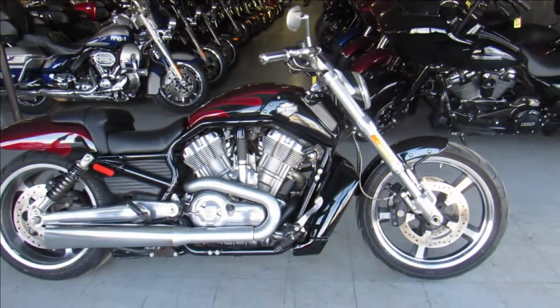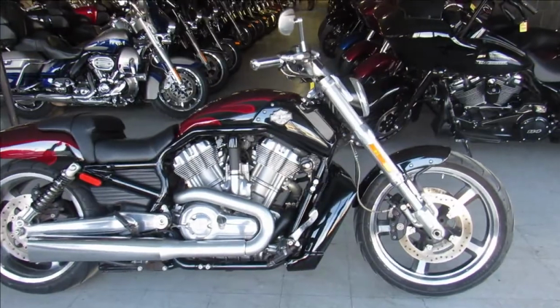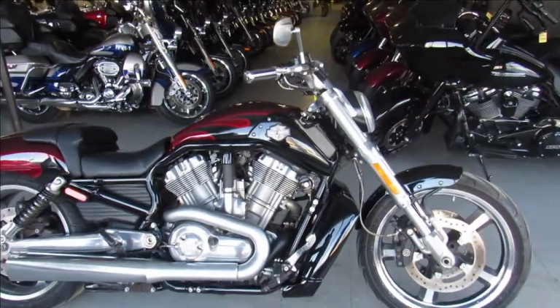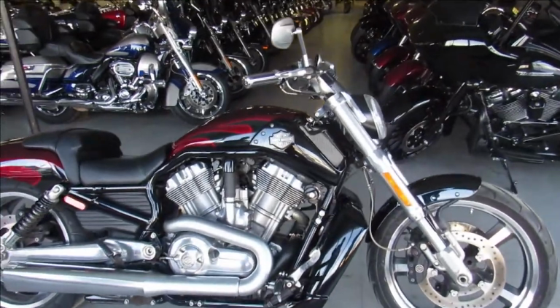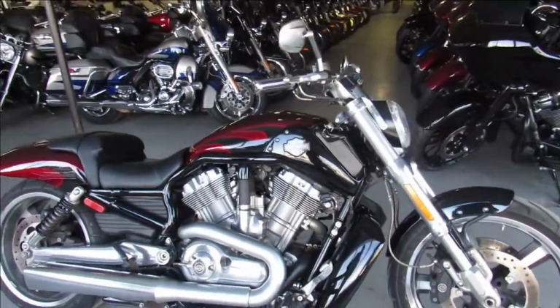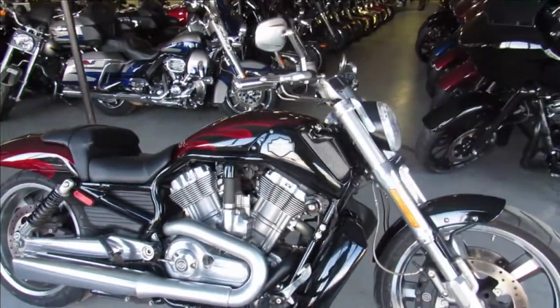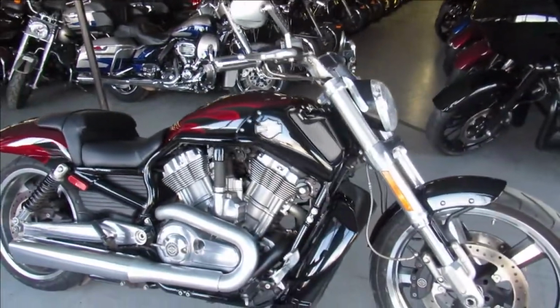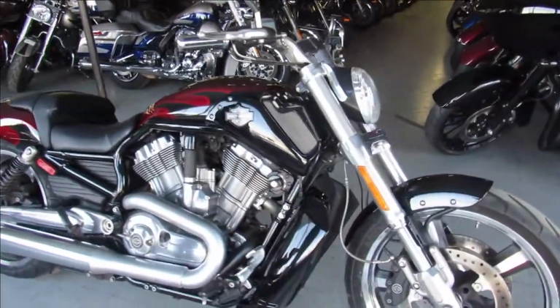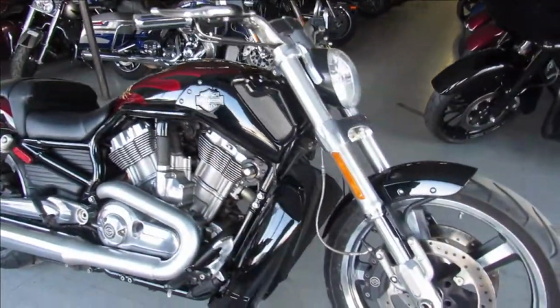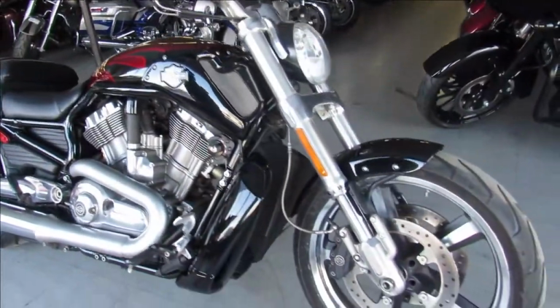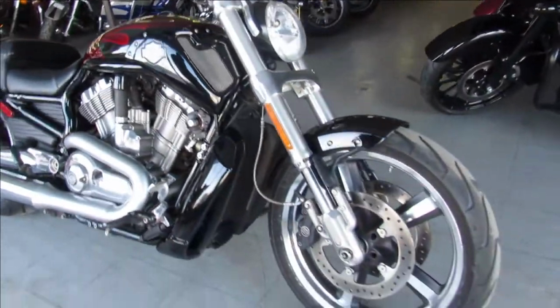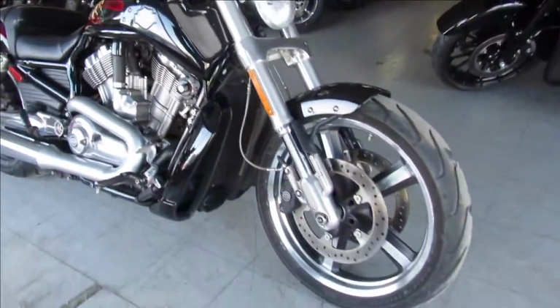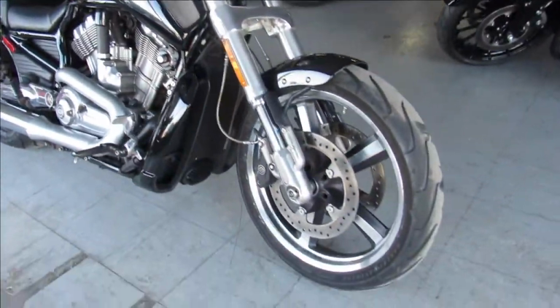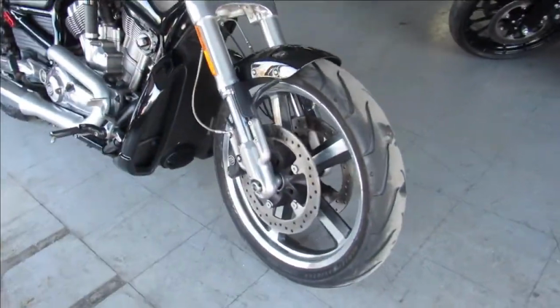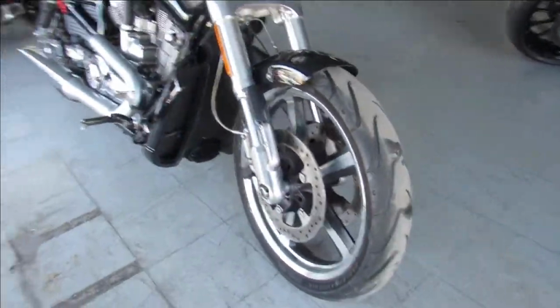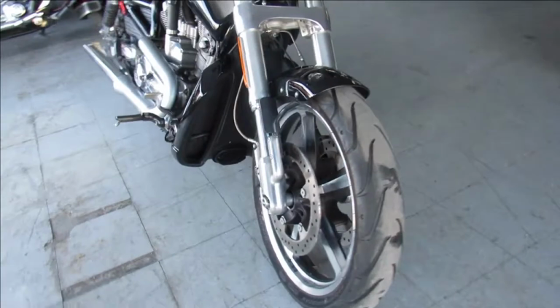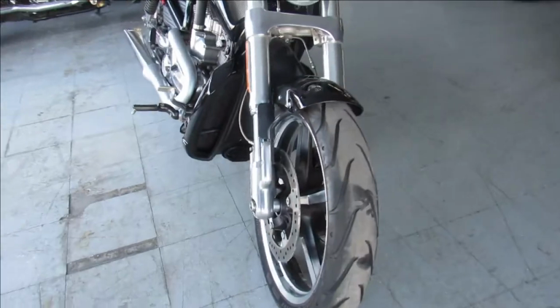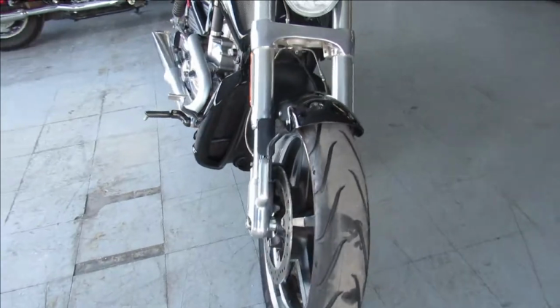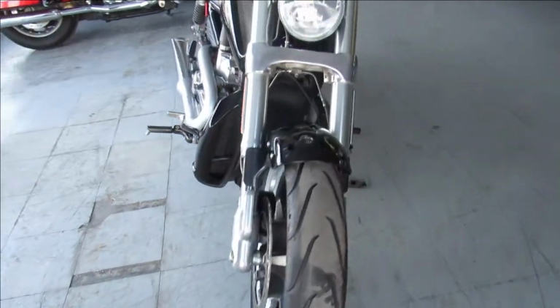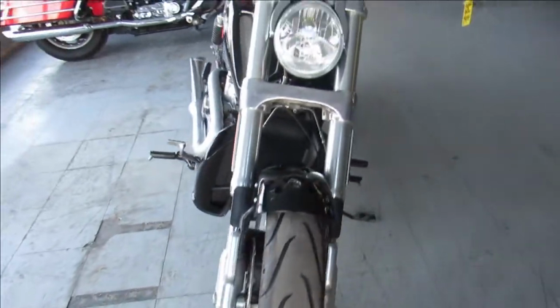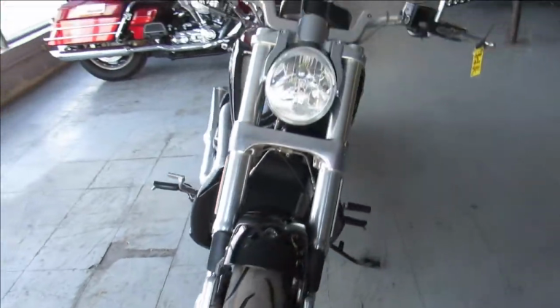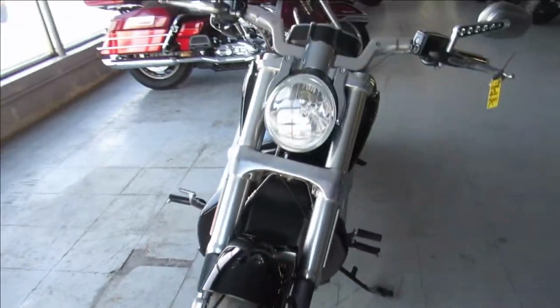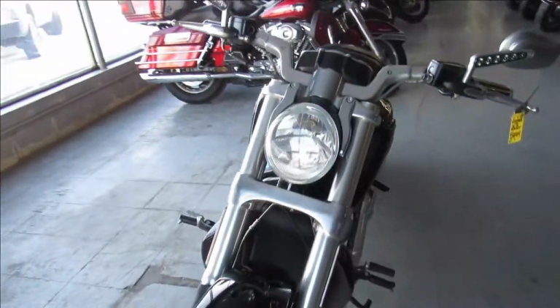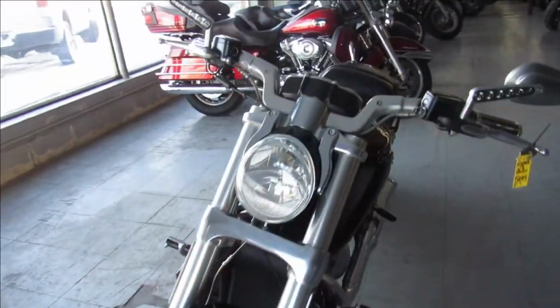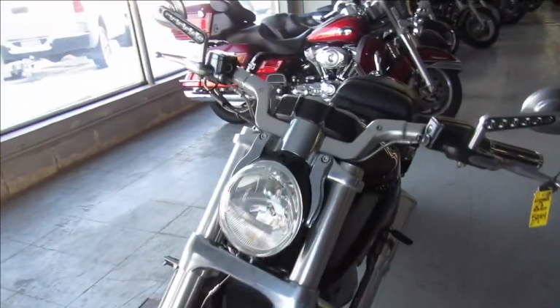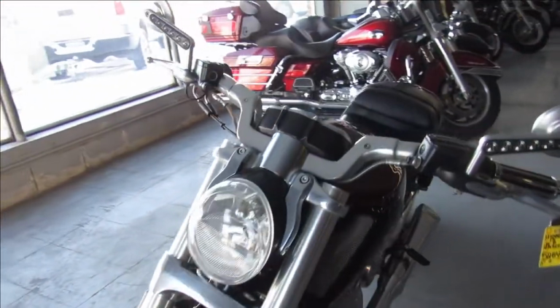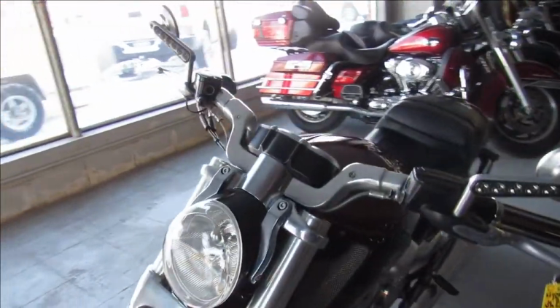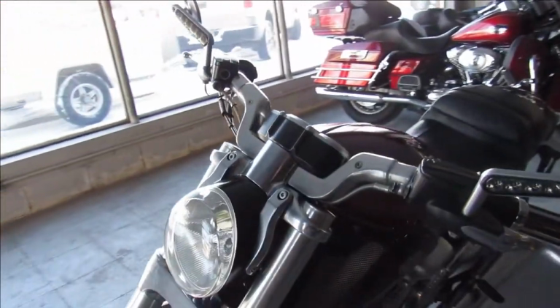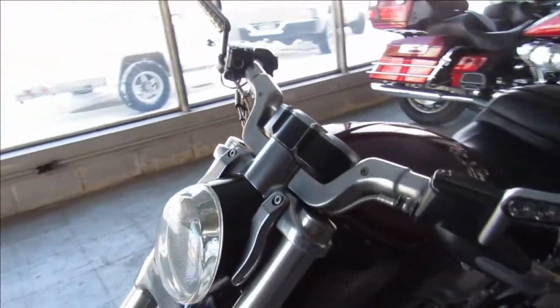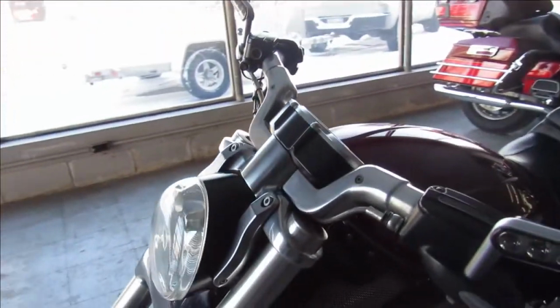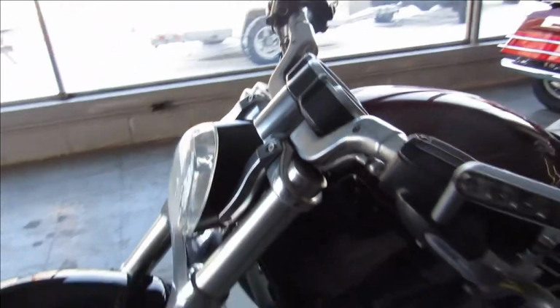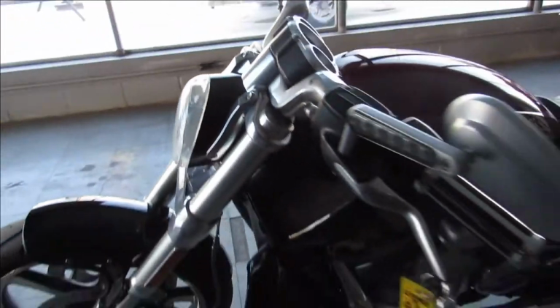Hey guys, ApprovalPowerSports.com here doing some videos — we've got more Harleys in. This one here is a 2015 Muscle V-Rod for sale, super clean bike with Vance and Hines exhaust. It's one sharp Muscle Rod, guys.